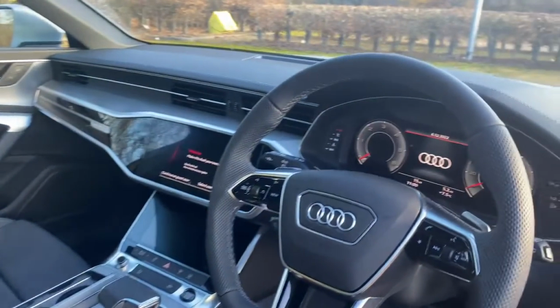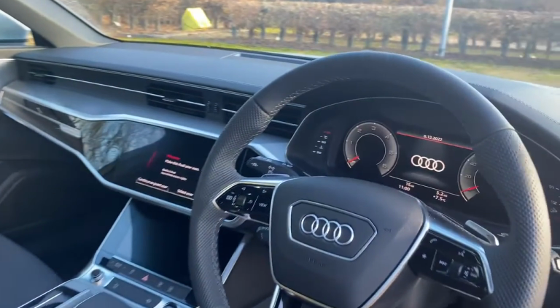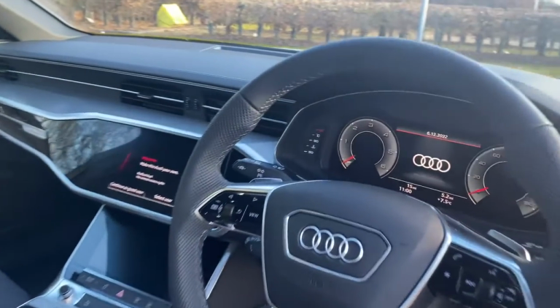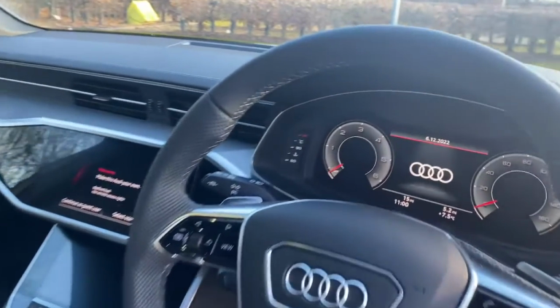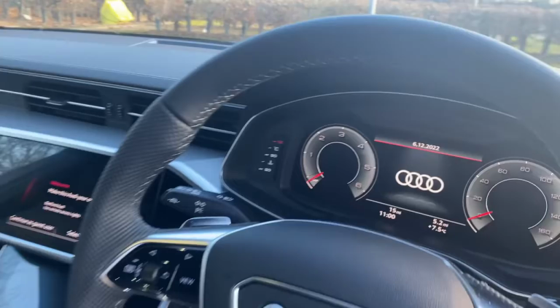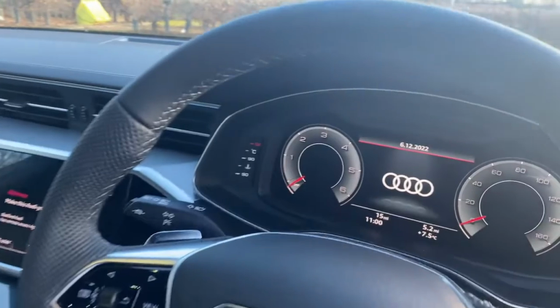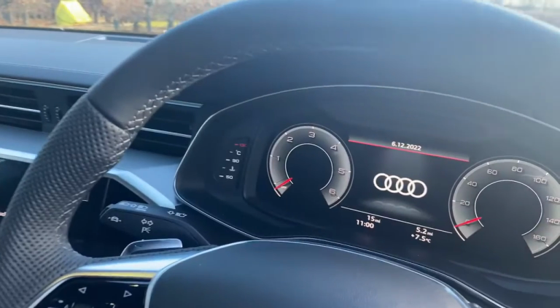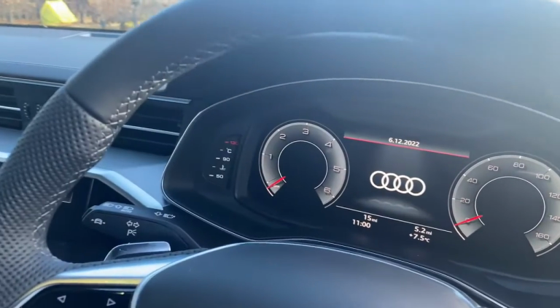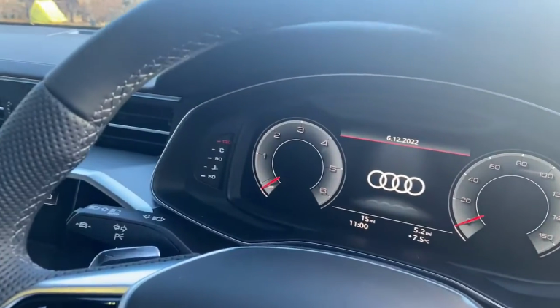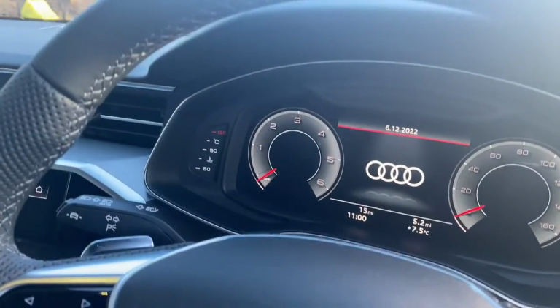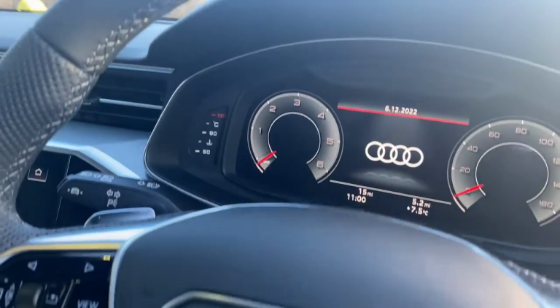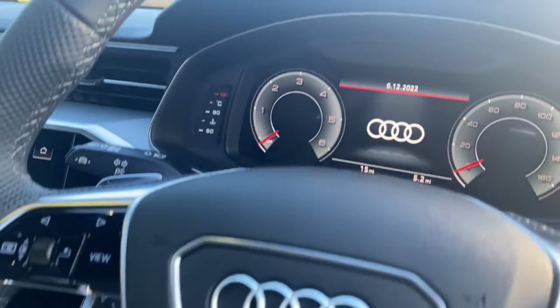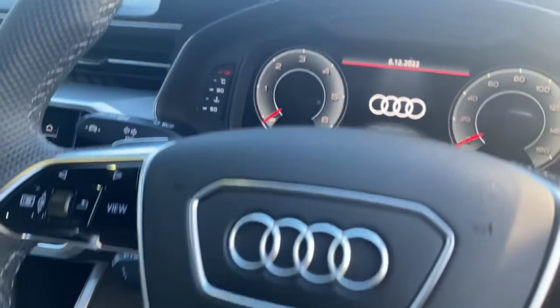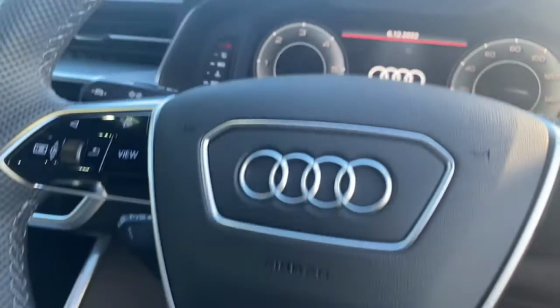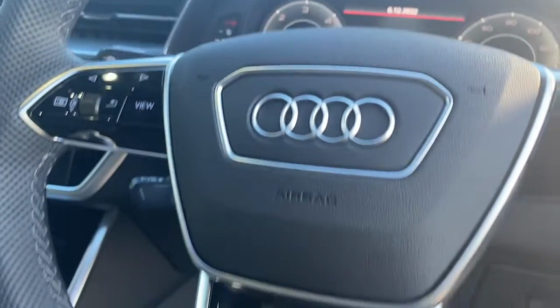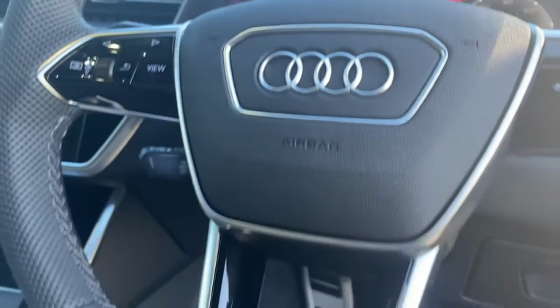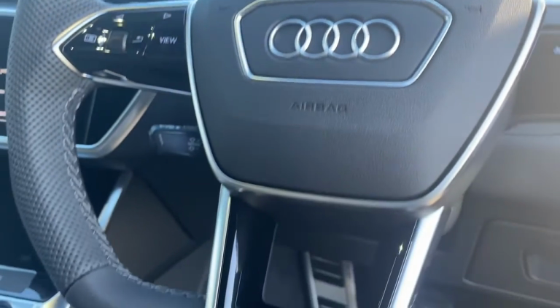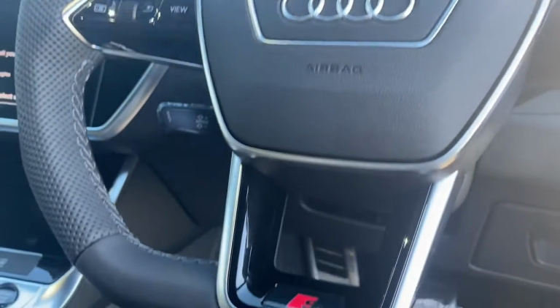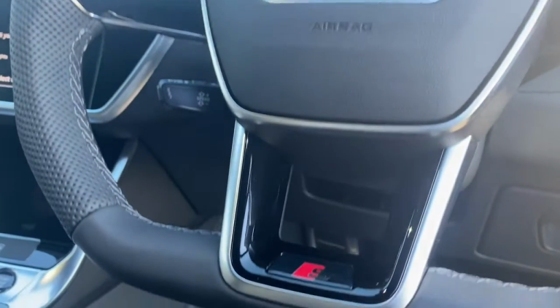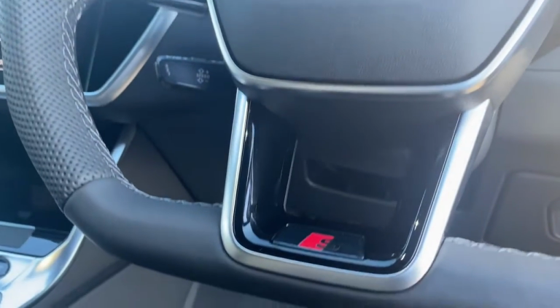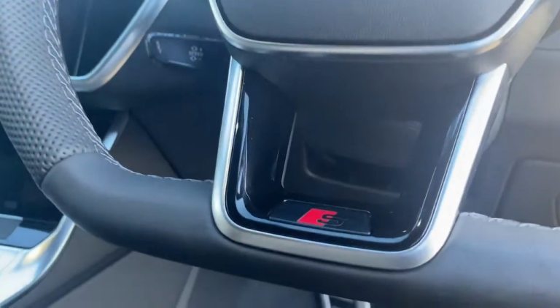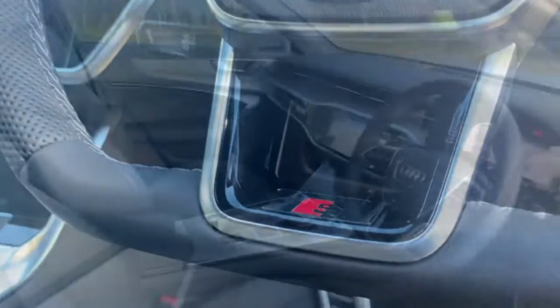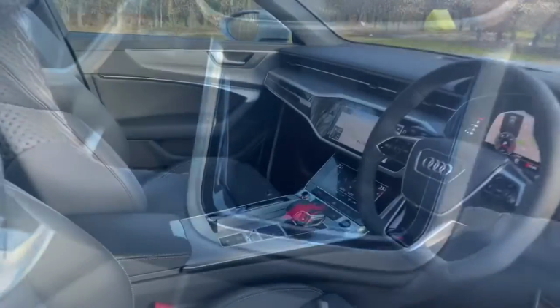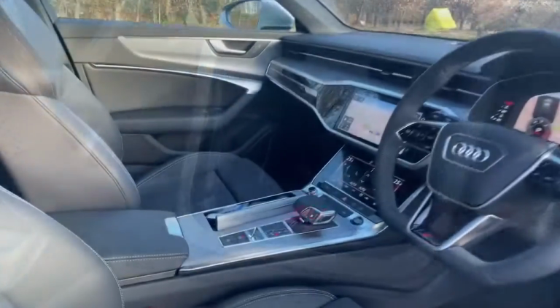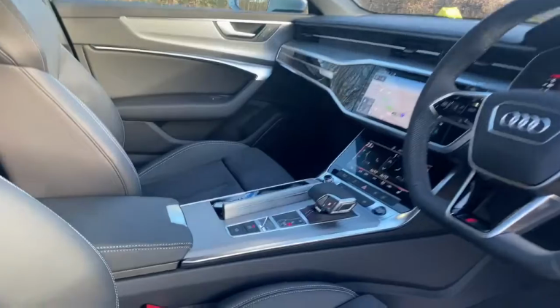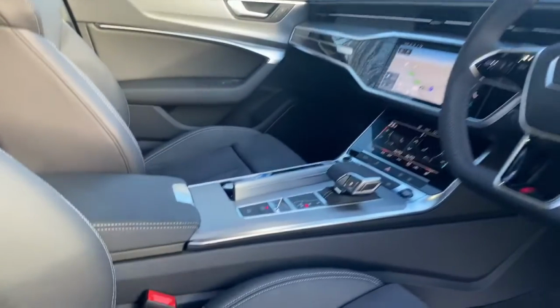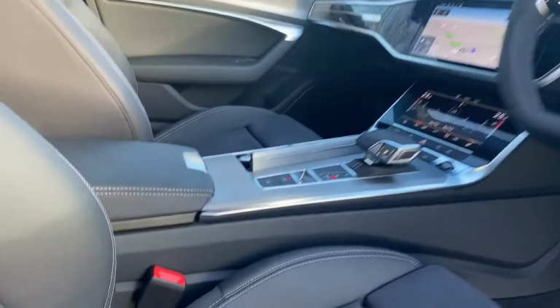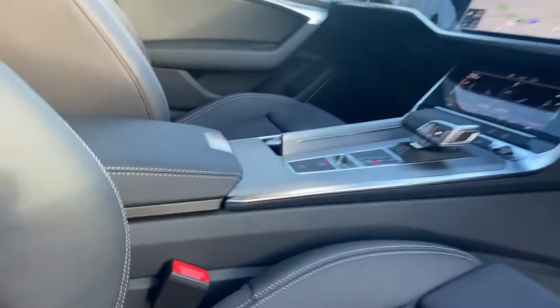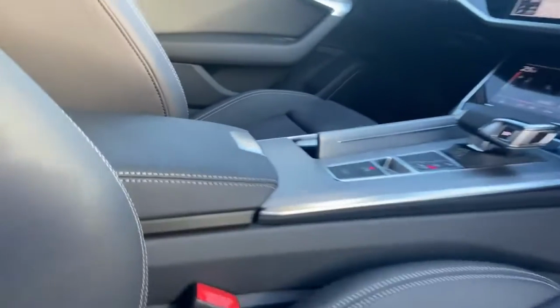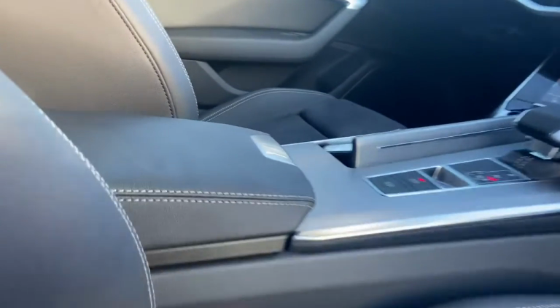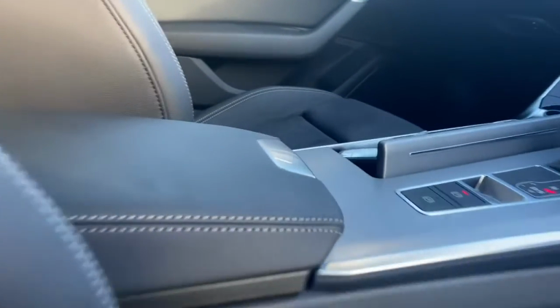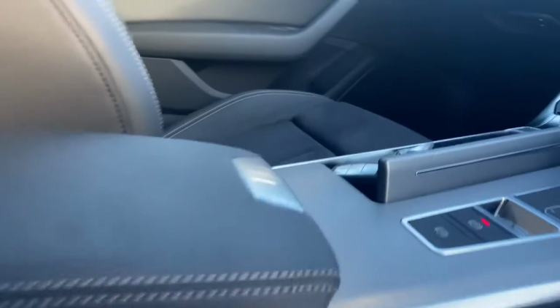The Audi A6 is one of the most comfortable cars I've ever driven. There's enough room inside the car and the boot space is massive, so it's great for those family holiday trips away.